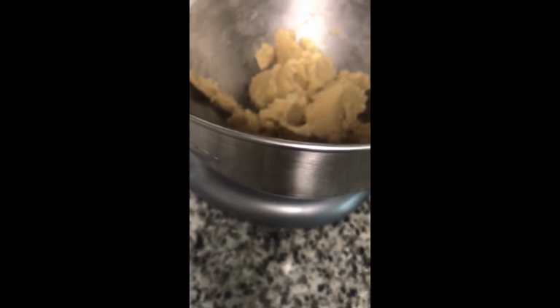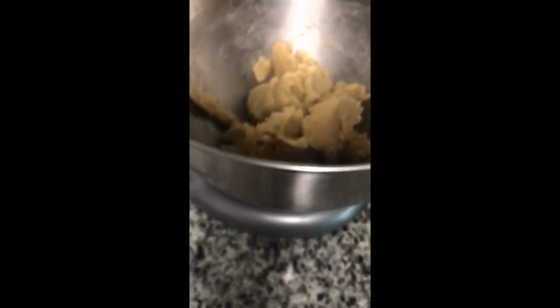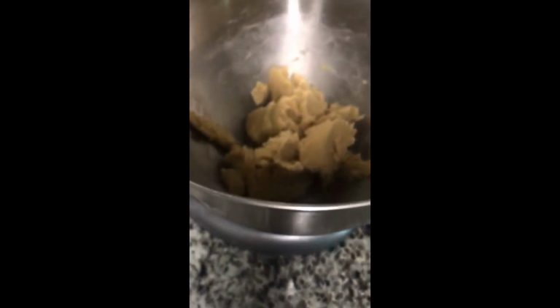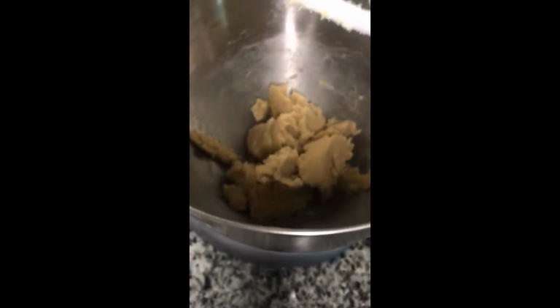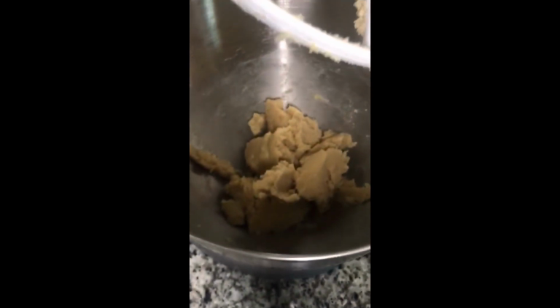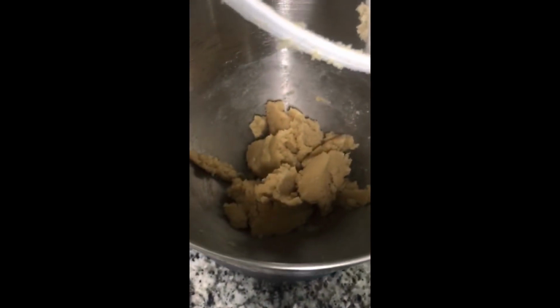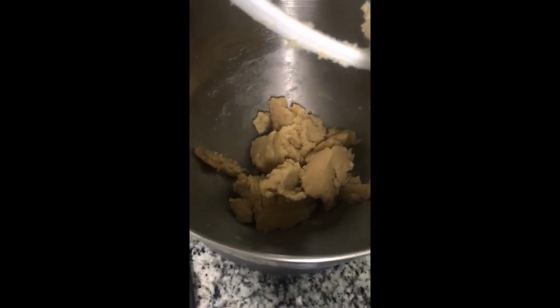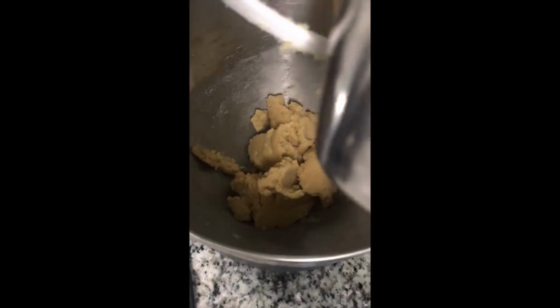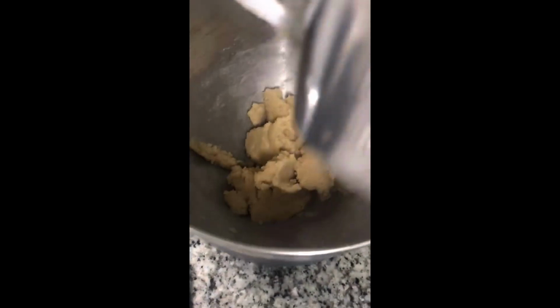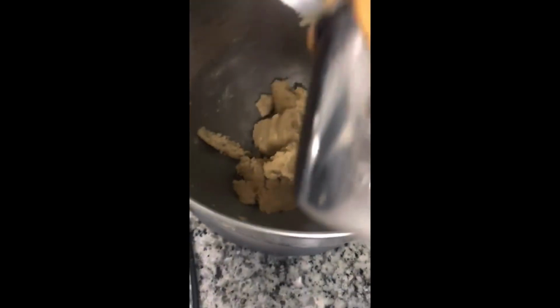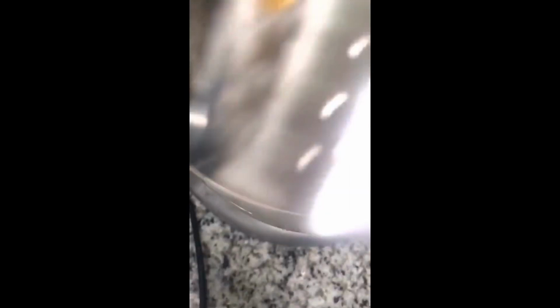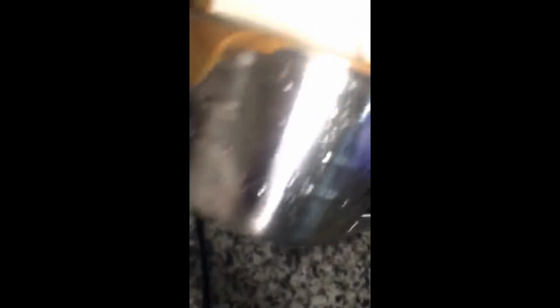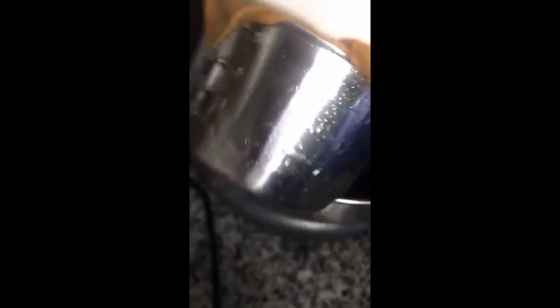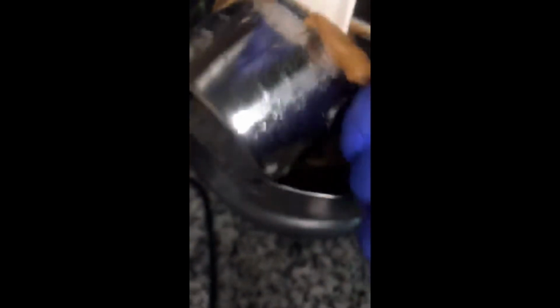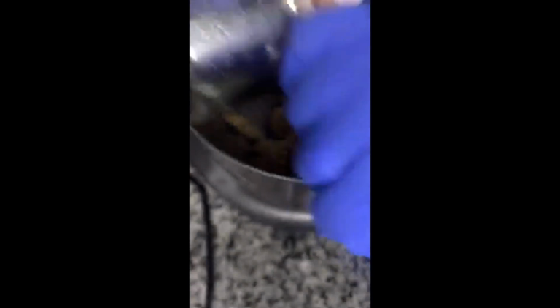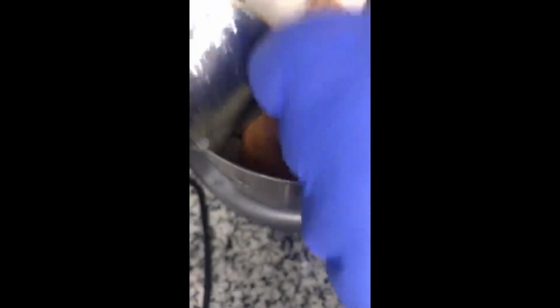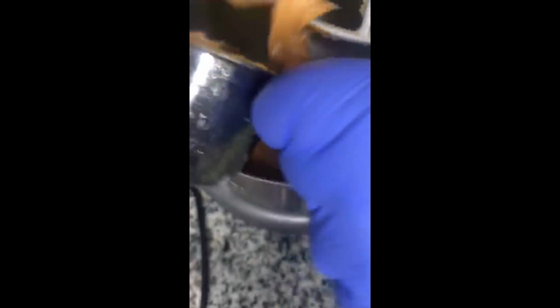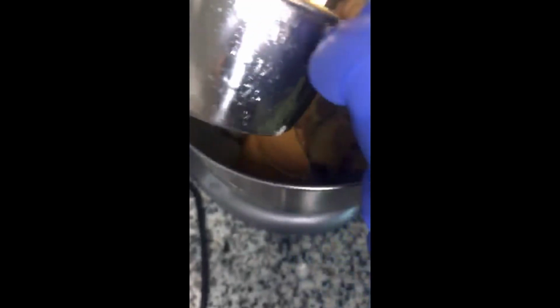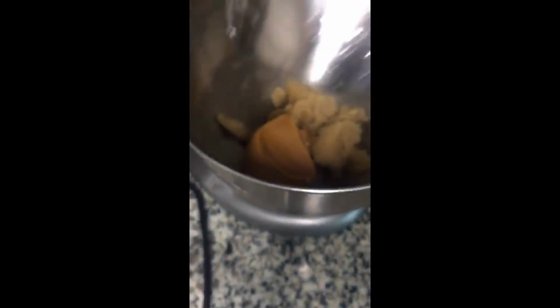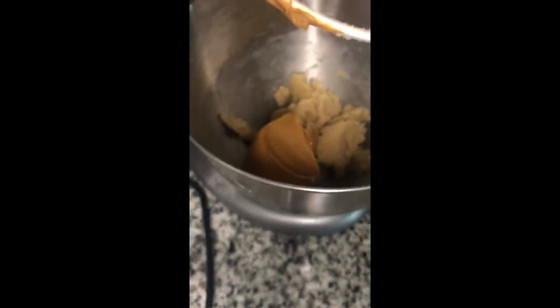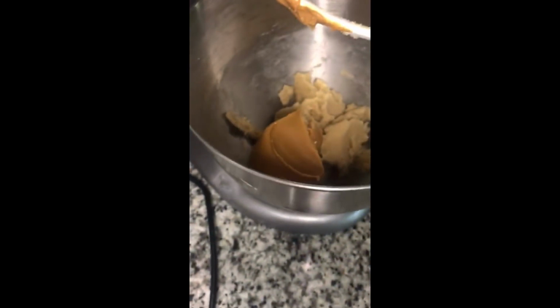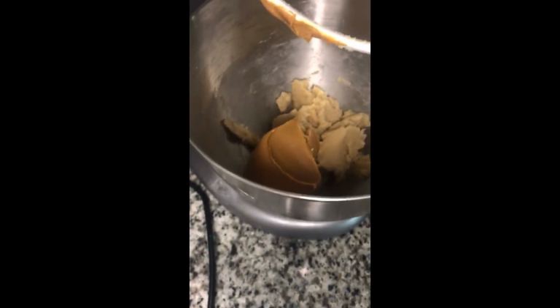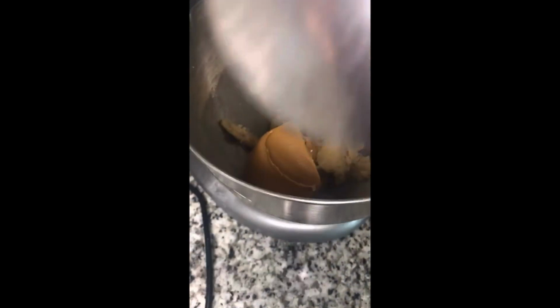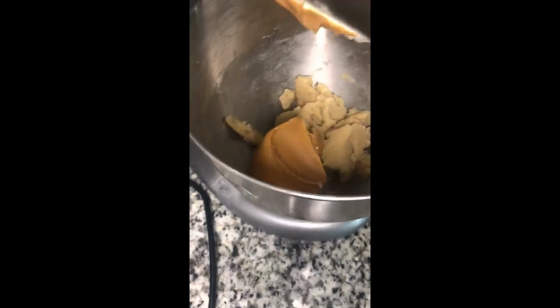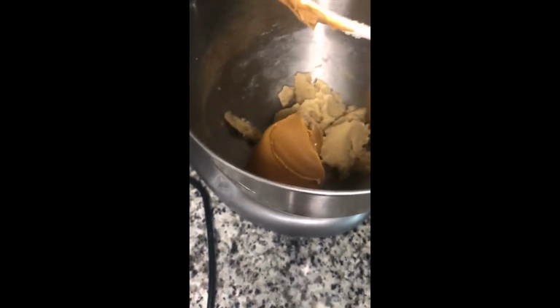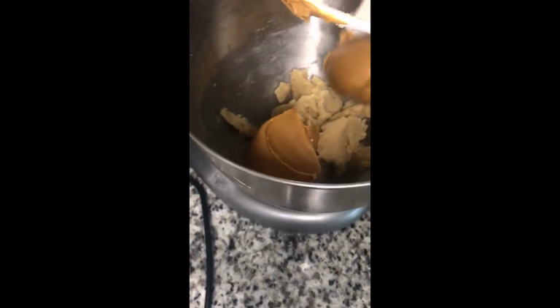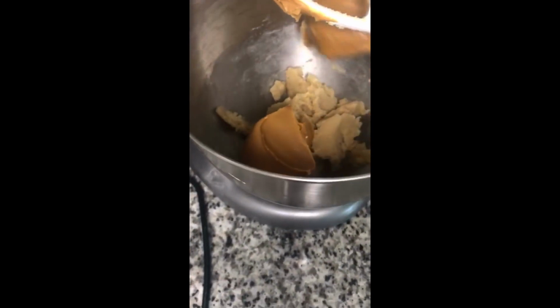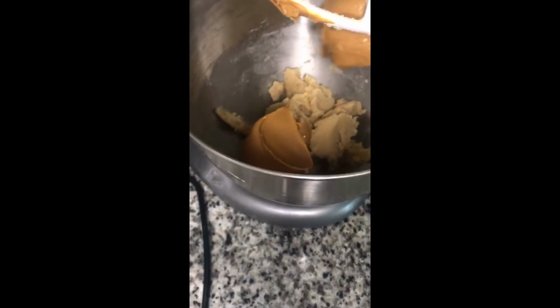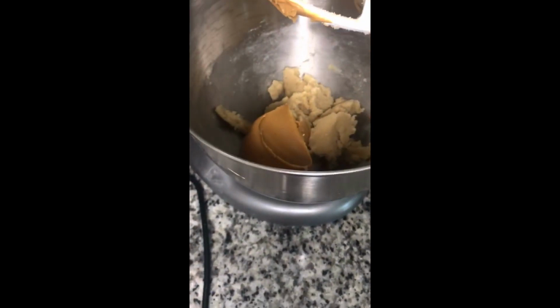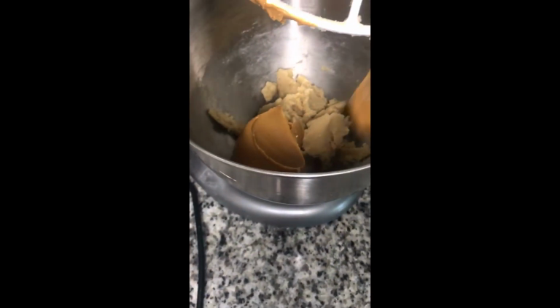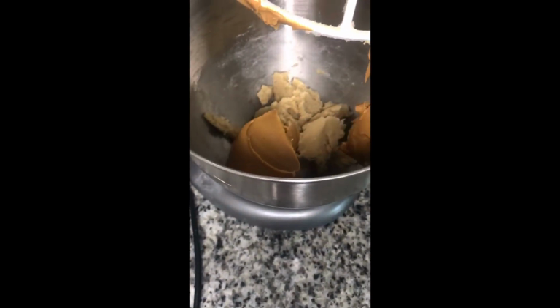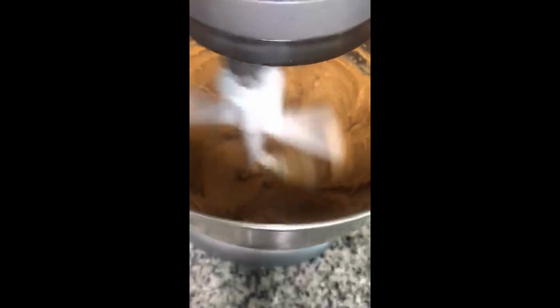Once you see that smooth consistency, we're going to add in our peanut butter and get that mixed in as well. Make sure it's nice and smooth.